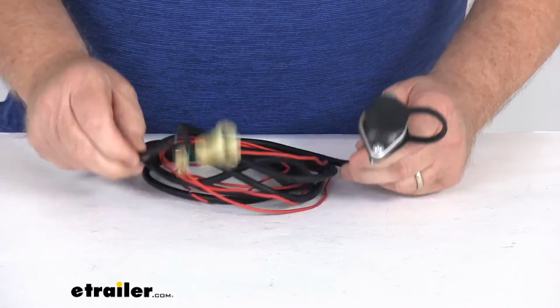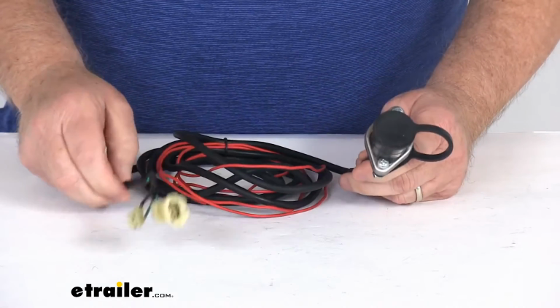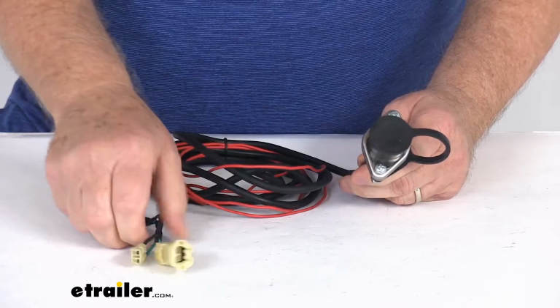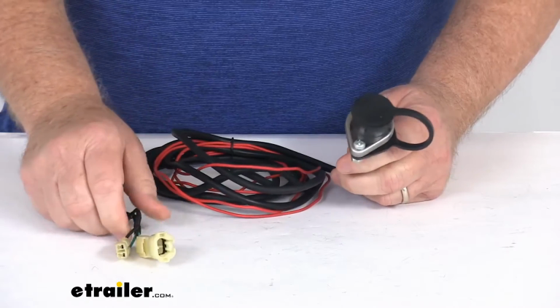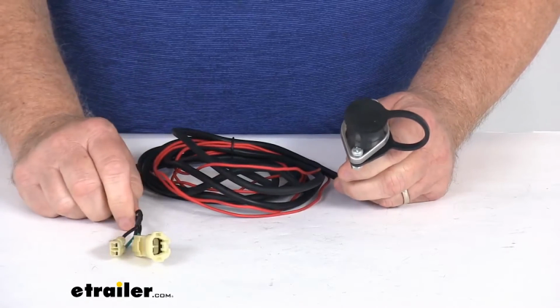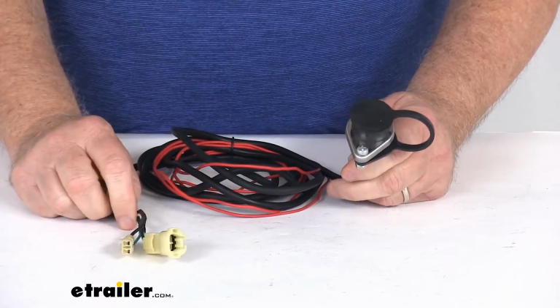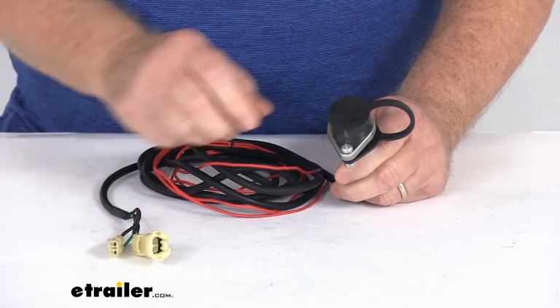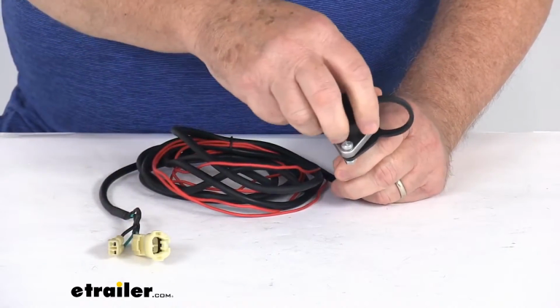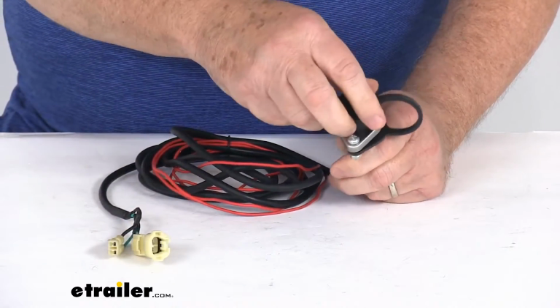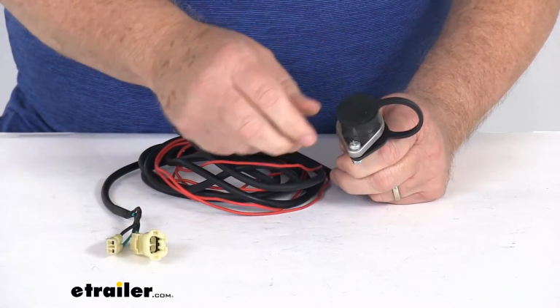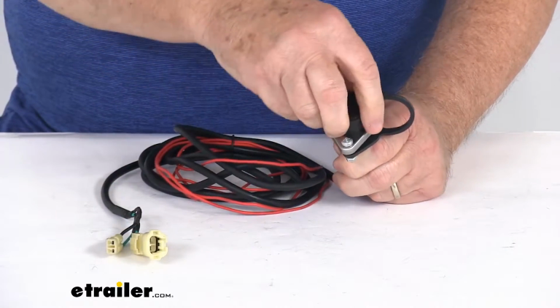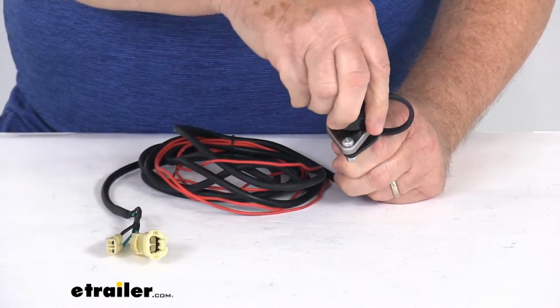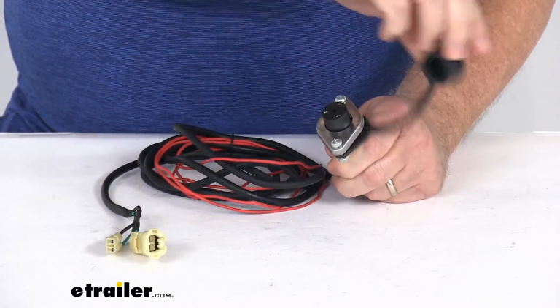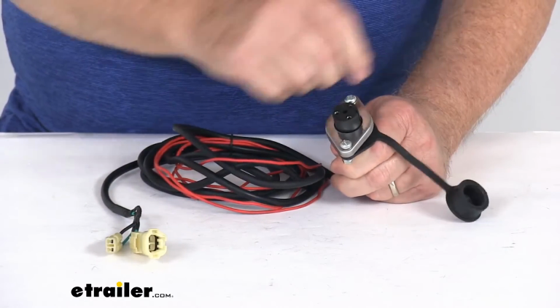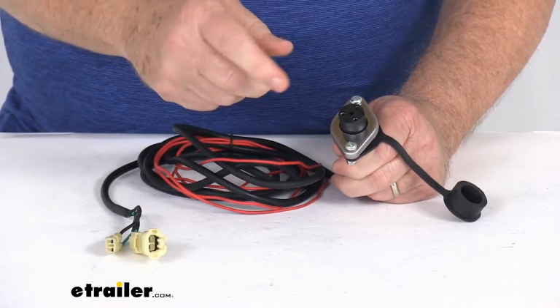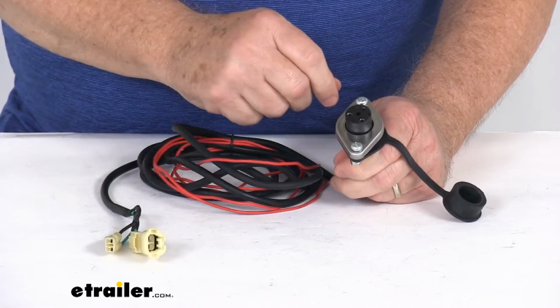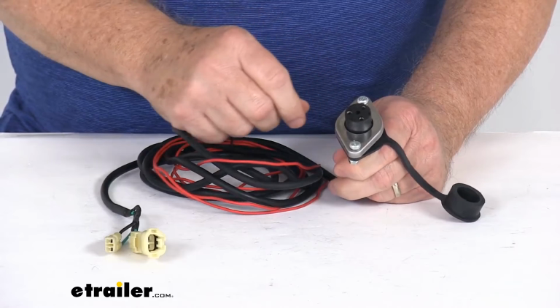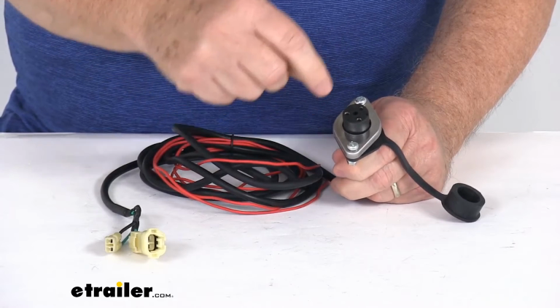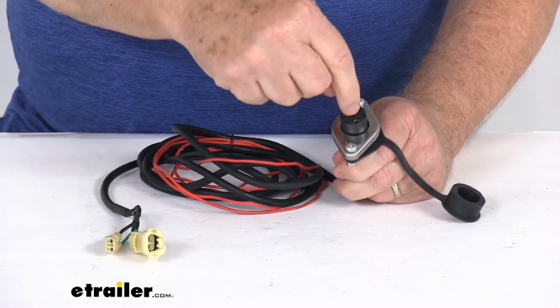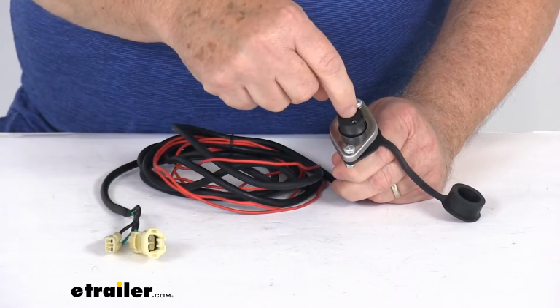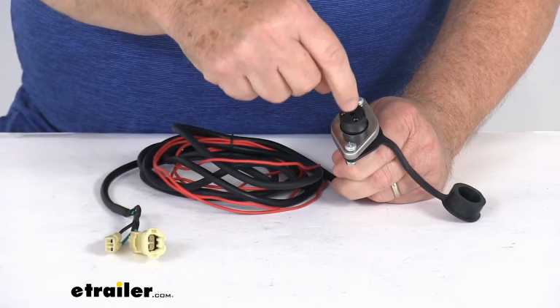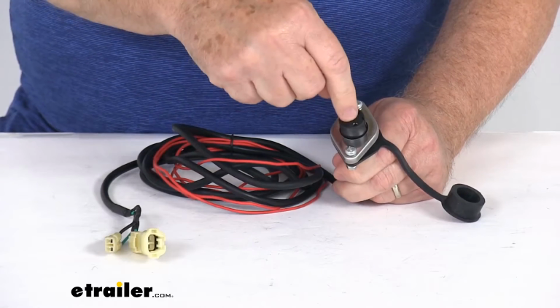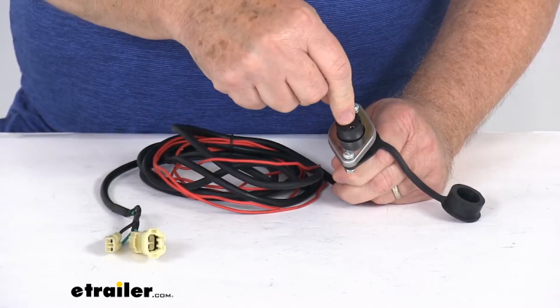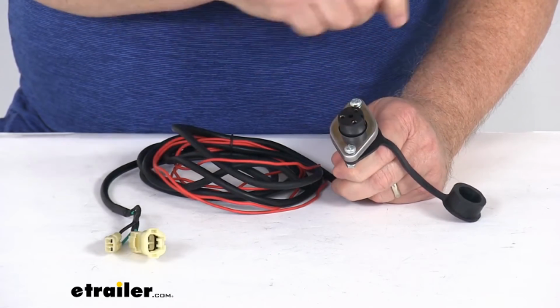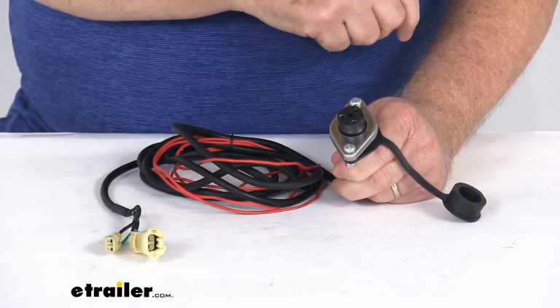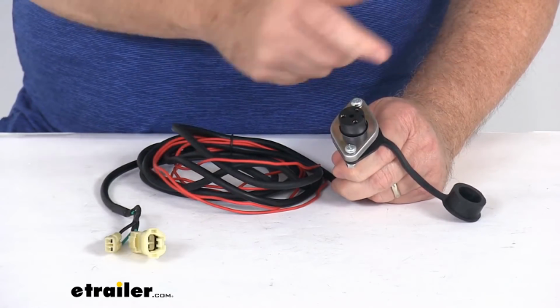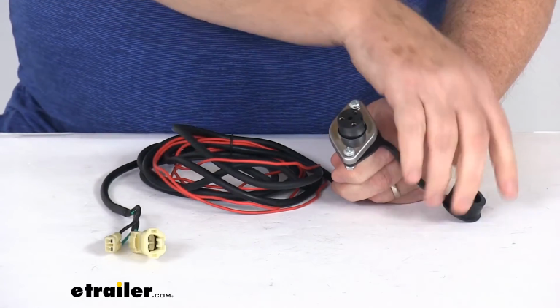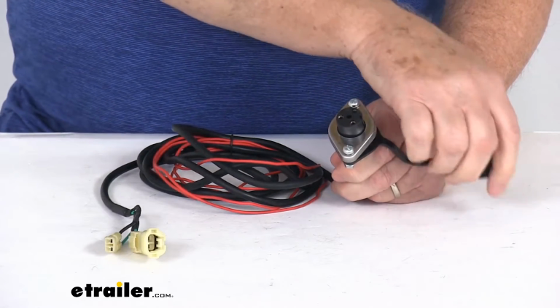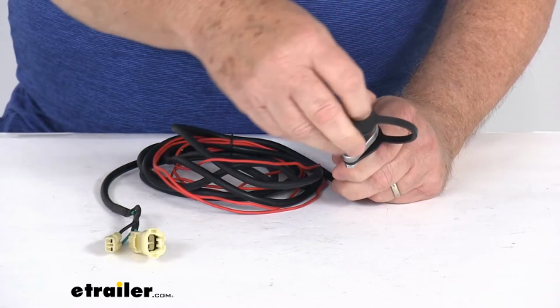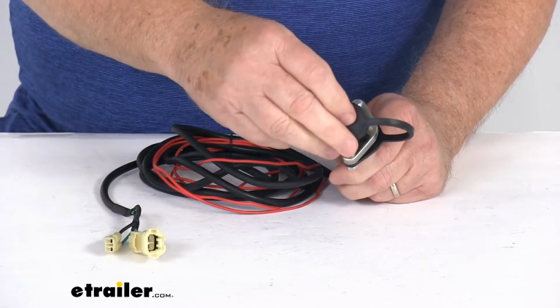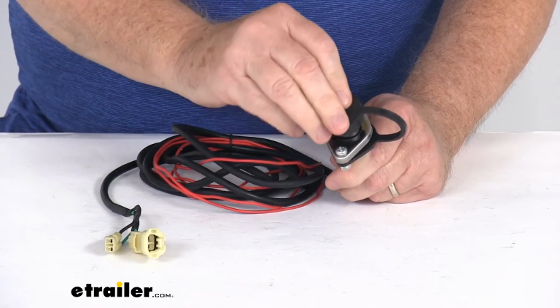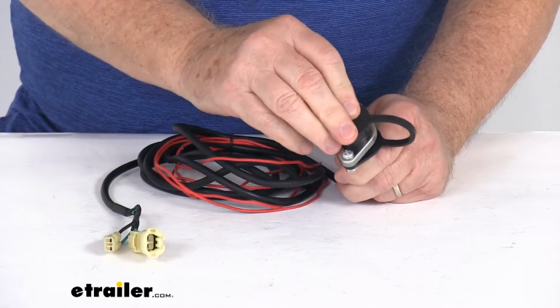So once this is plugged into your winch and this is installed, you can actually open it up, take that remote control — it's a three-pin socket that would plug right into here — and then you can operate that winch from a safe distance.